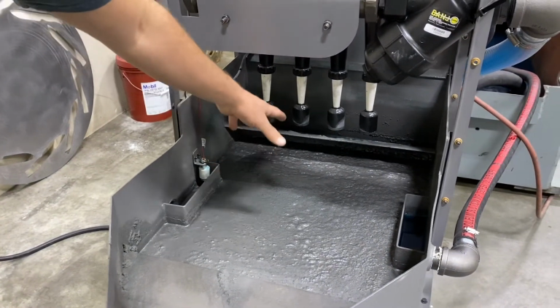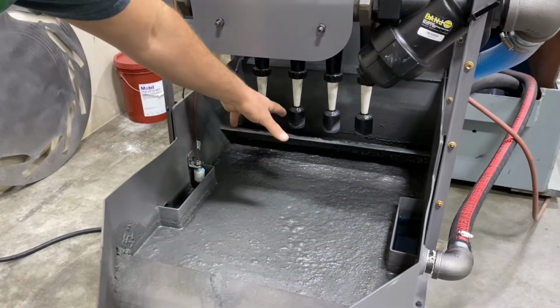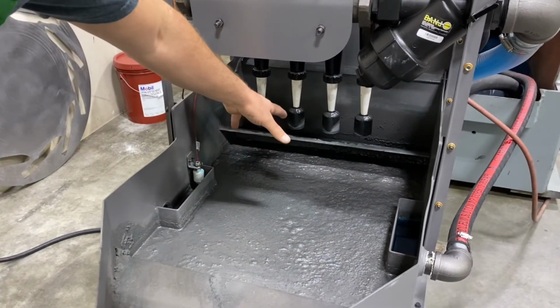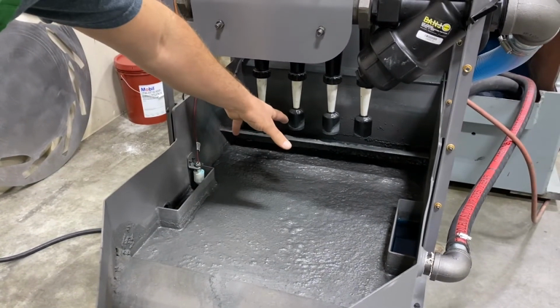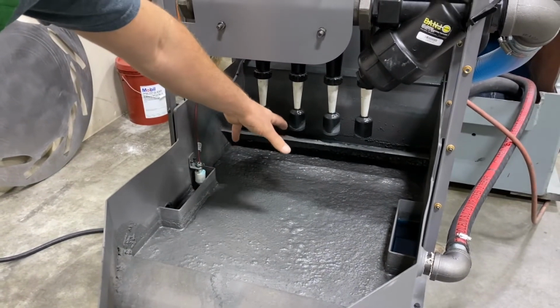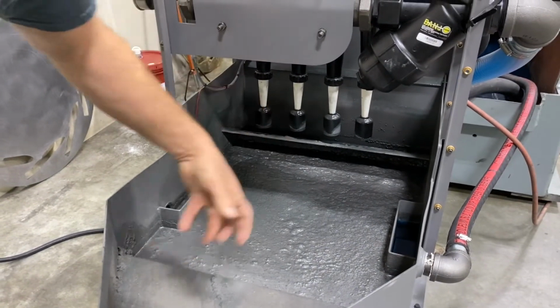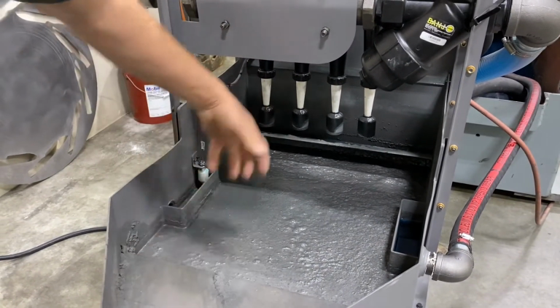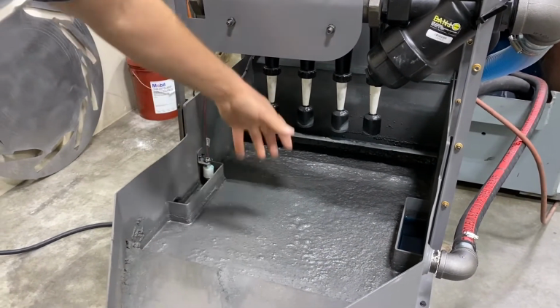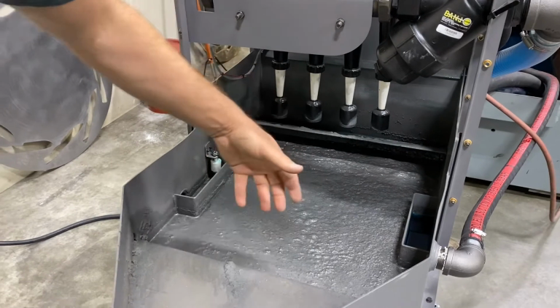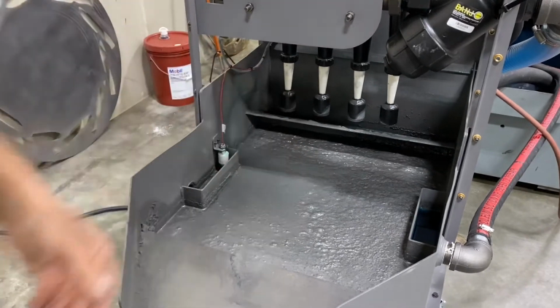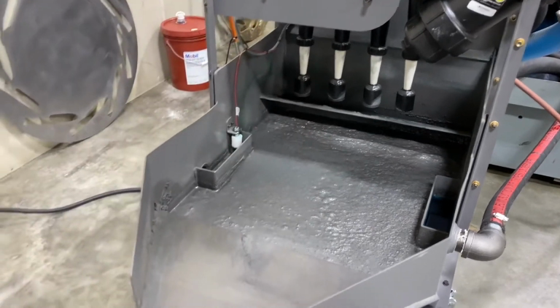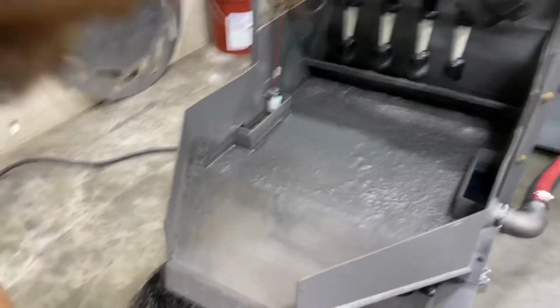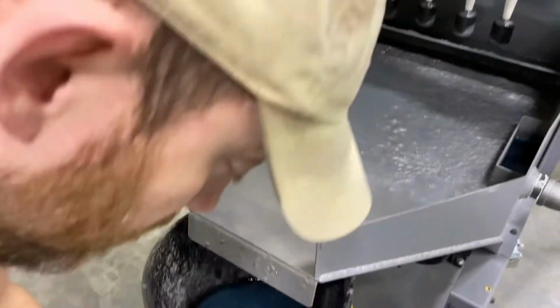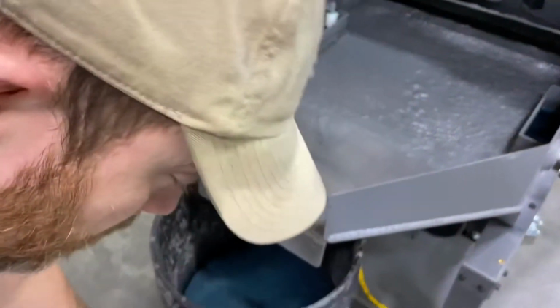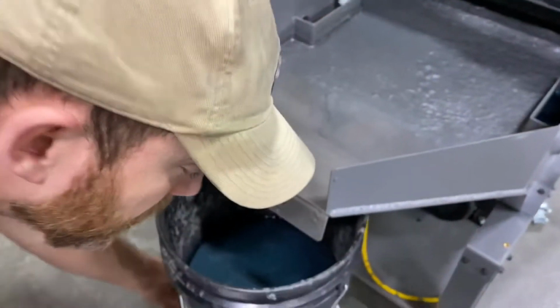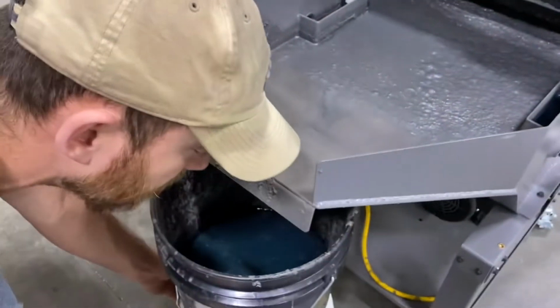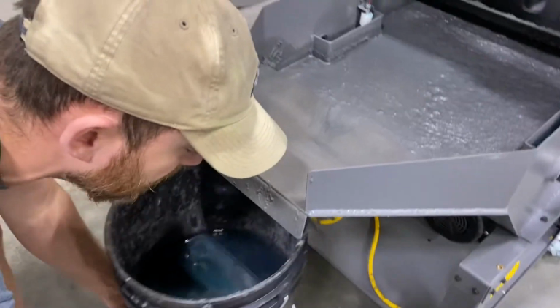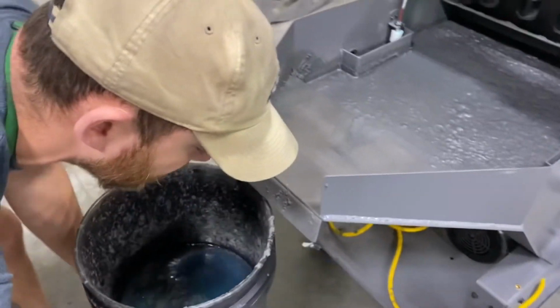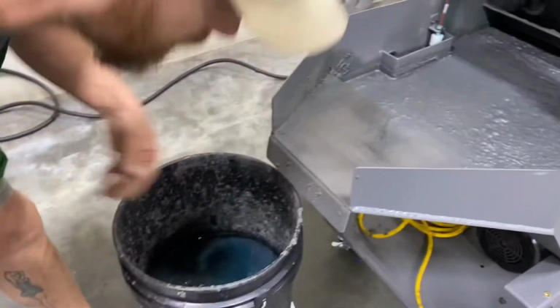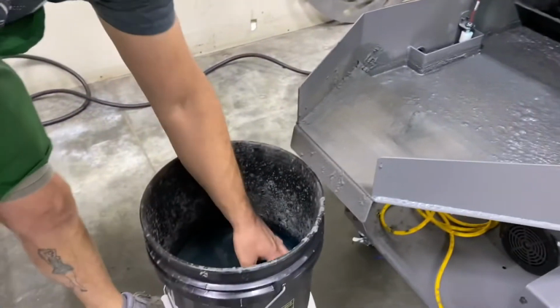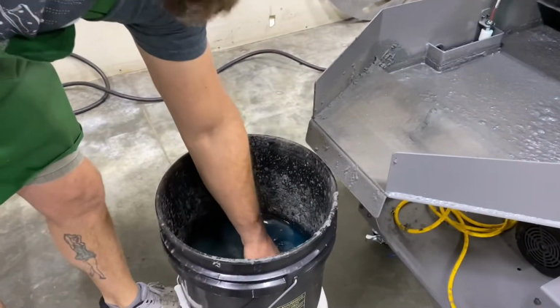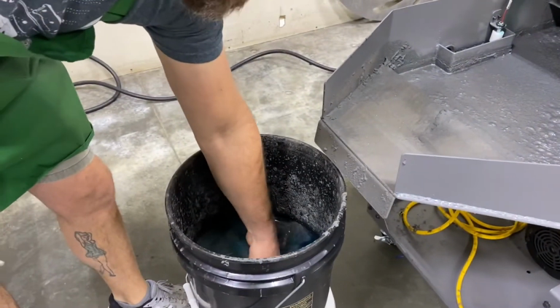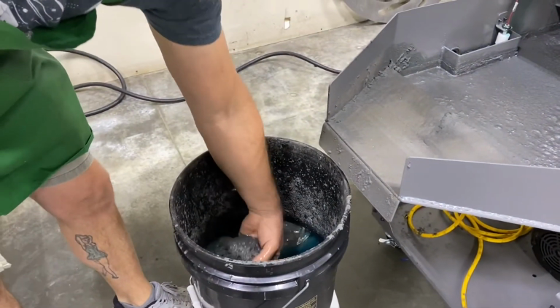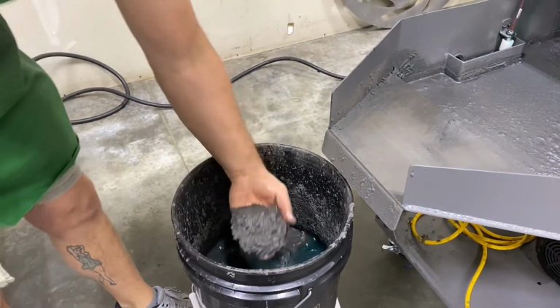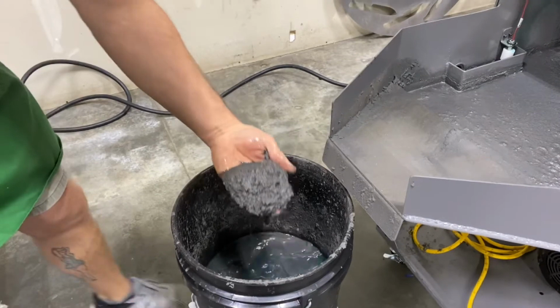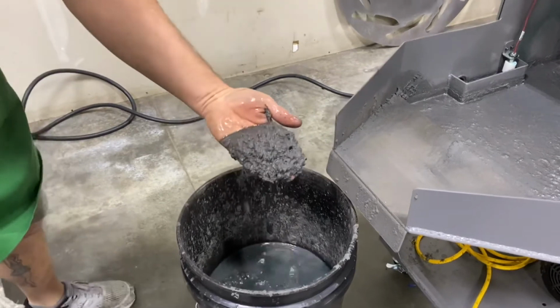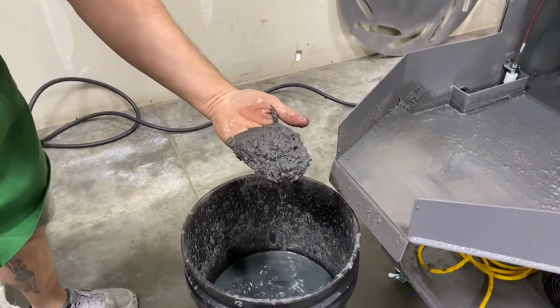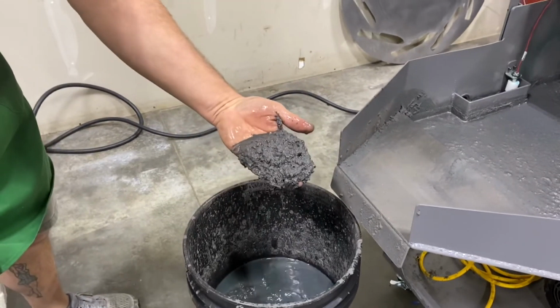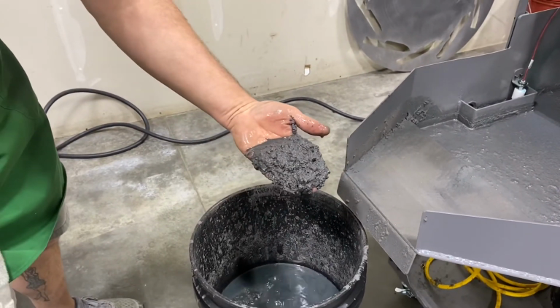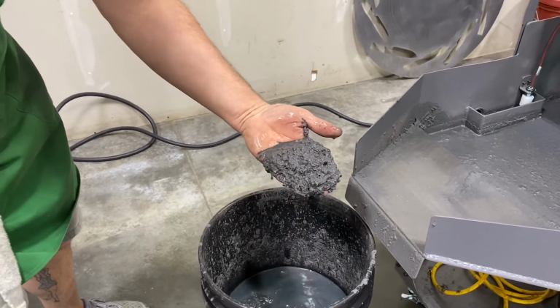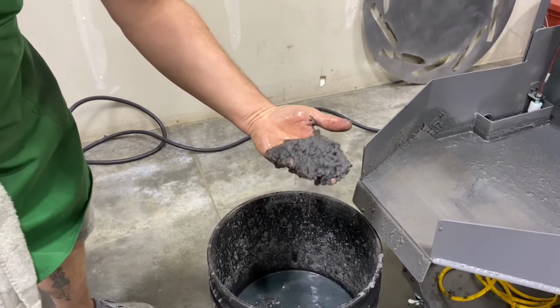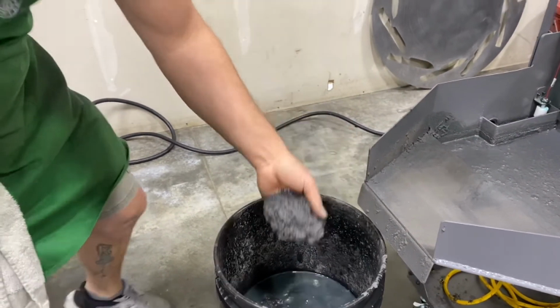It's constantly running, producing a slurry that settles into the settling tank. At the end of each day, I just rake this out to get the heavy sludge and sediment out of the coolant. So it's just always working.